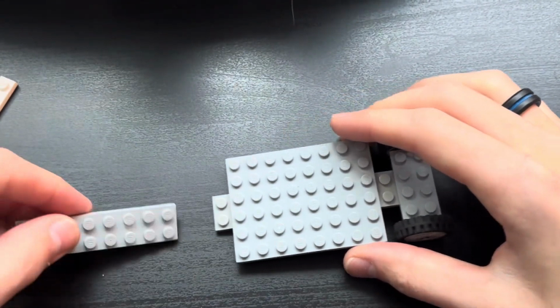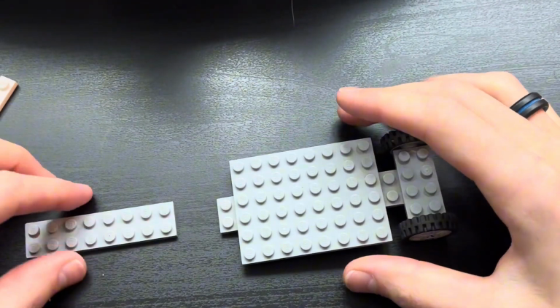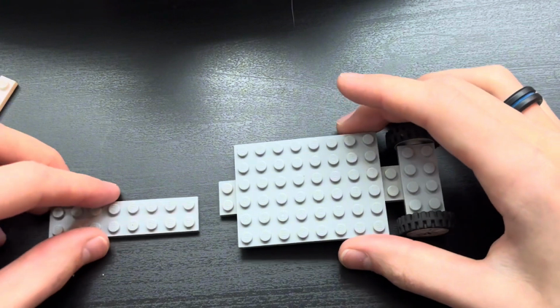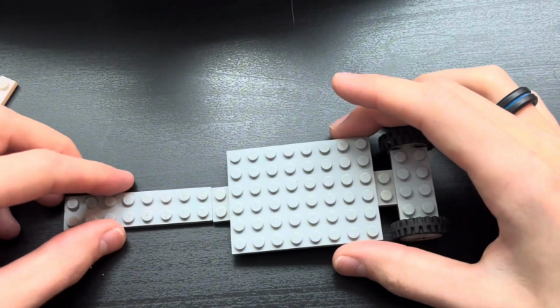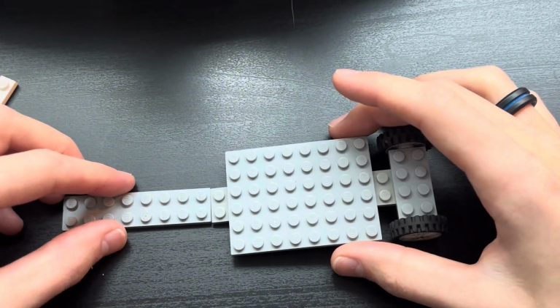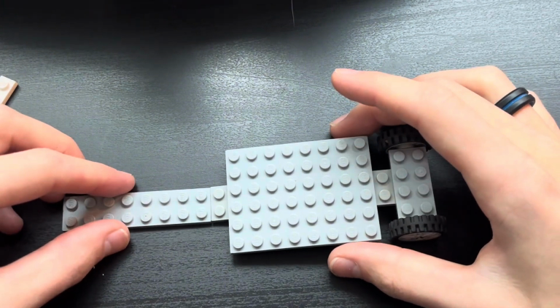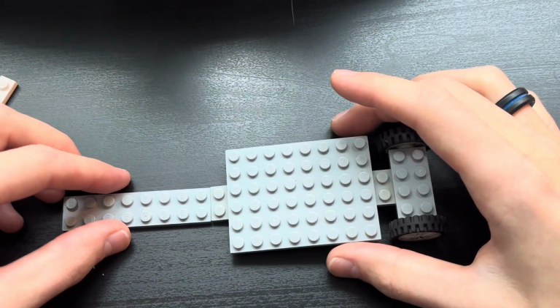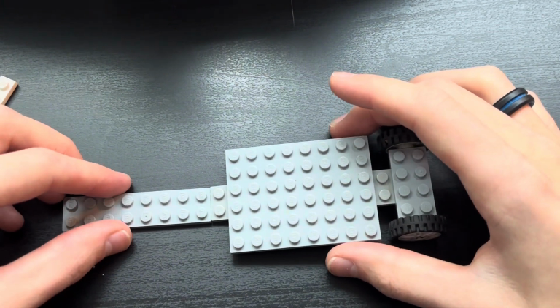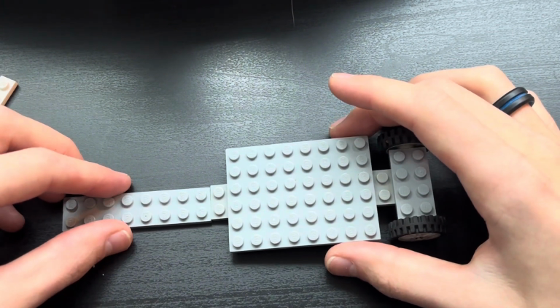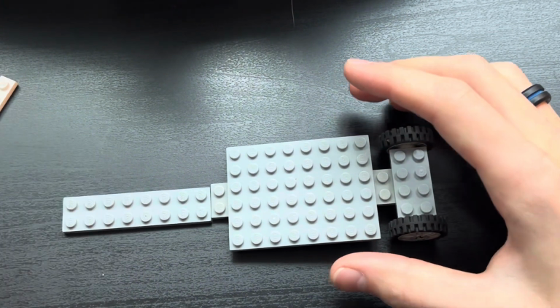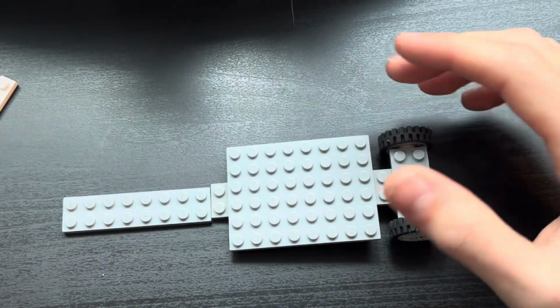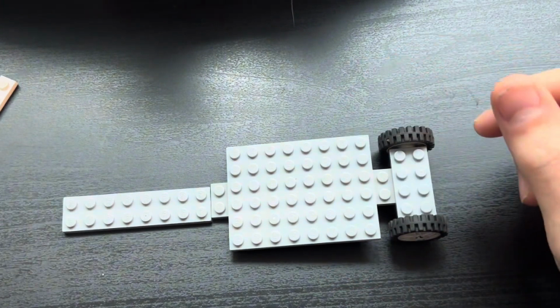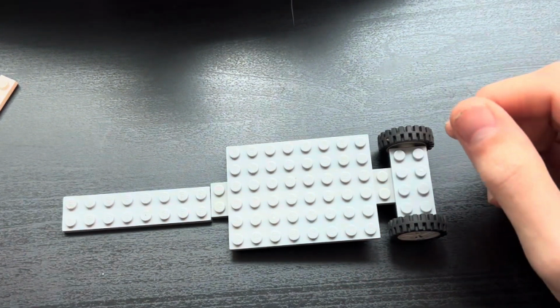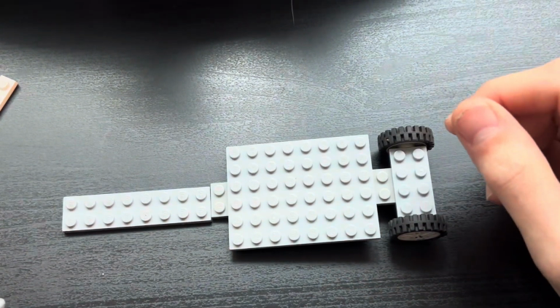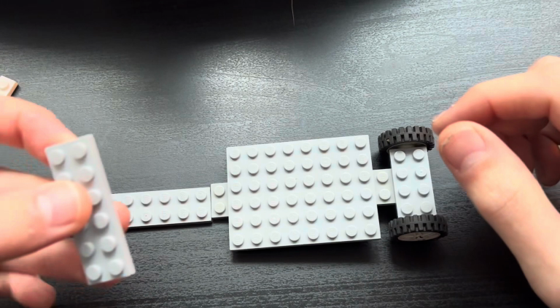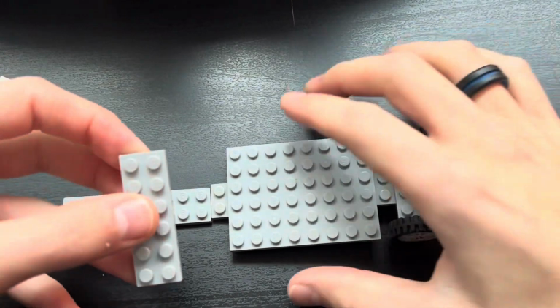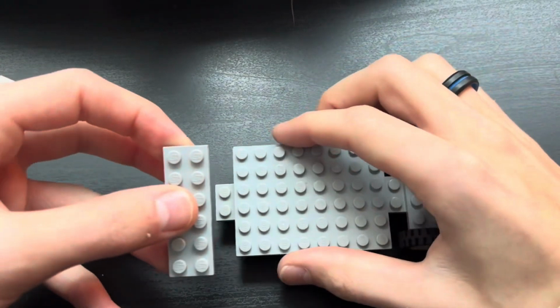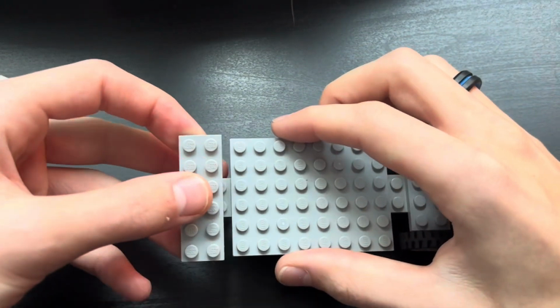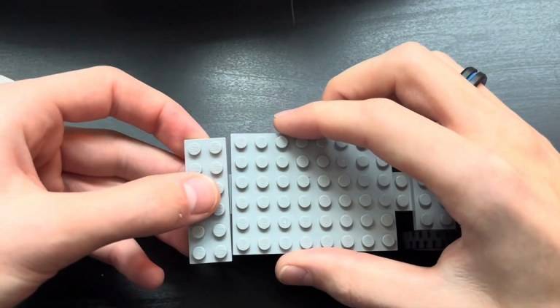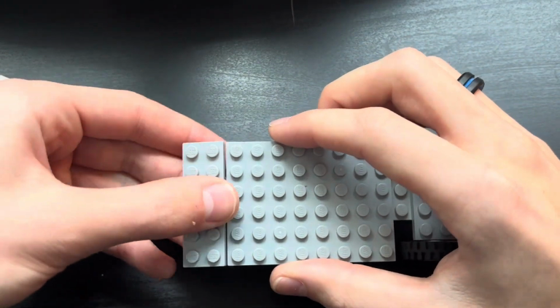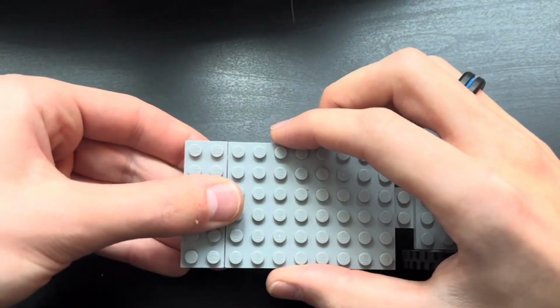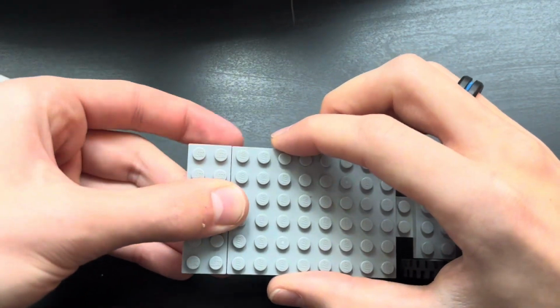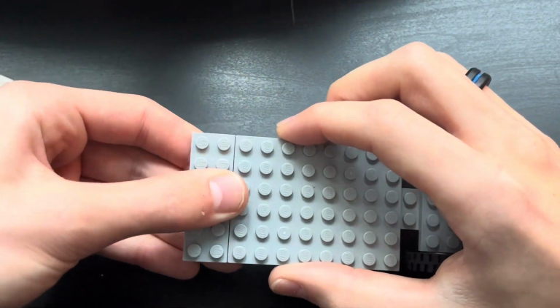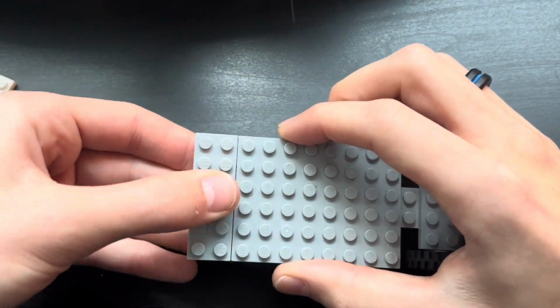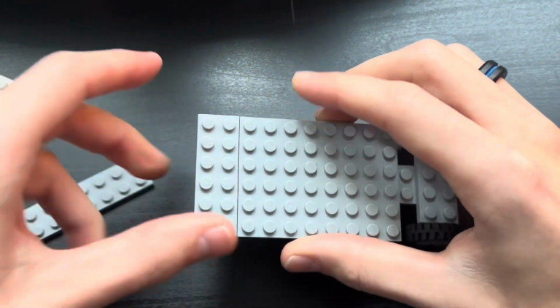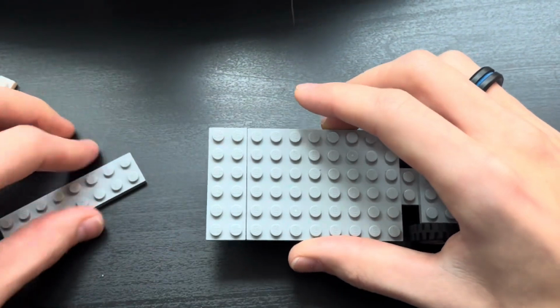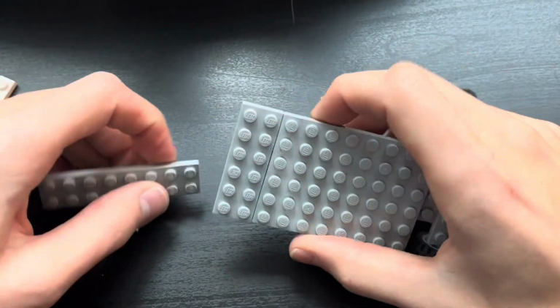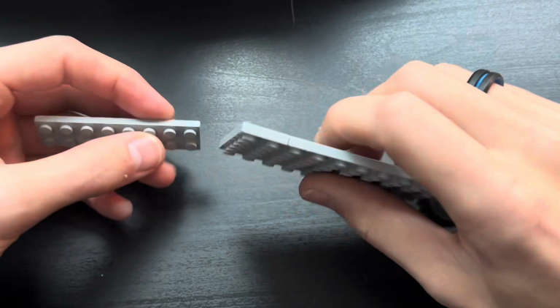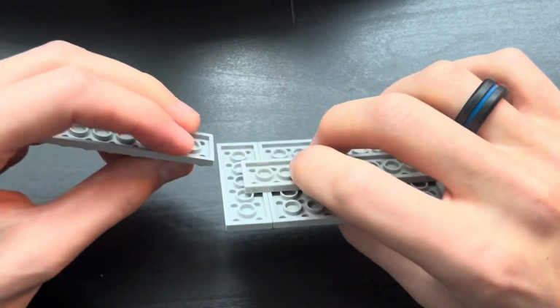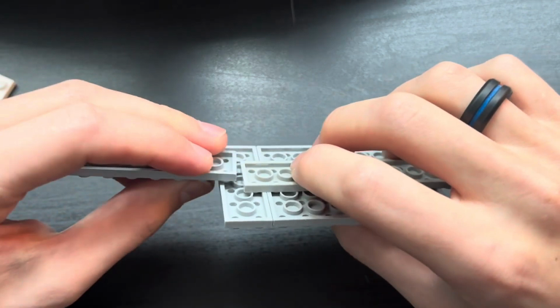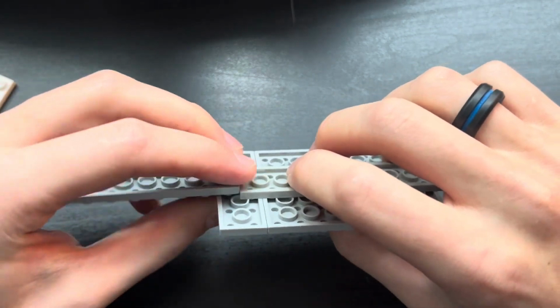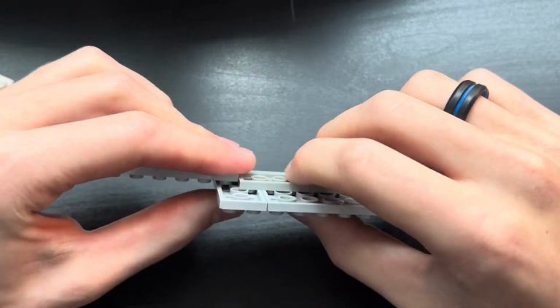Take a 2x8 plate and just set it right here like so. Next take a 2x6 plate and place it right here next to the other 2x6 plate, and then place the 2x8 plate on the underside like so.